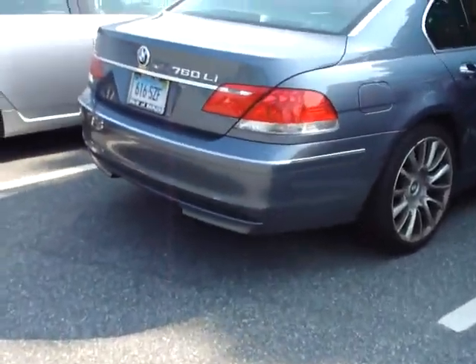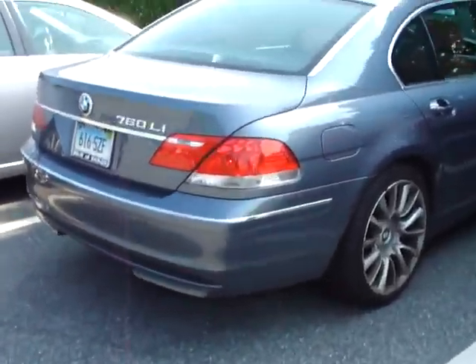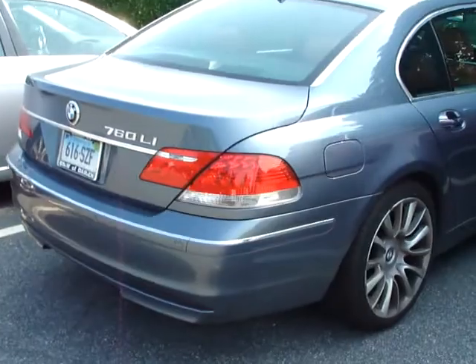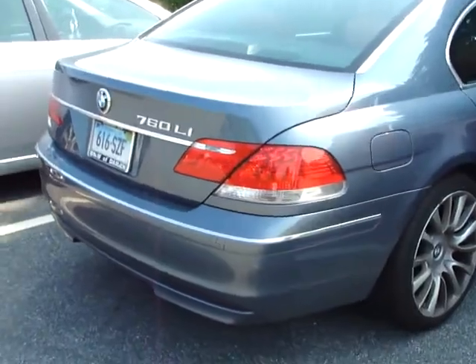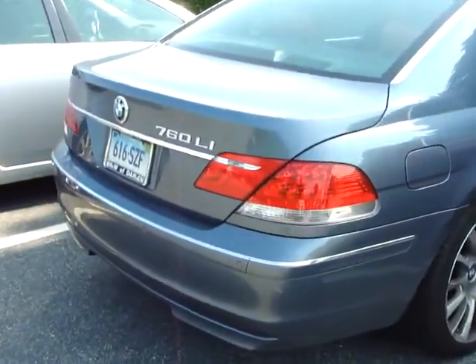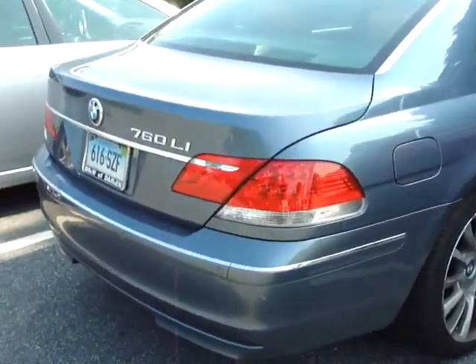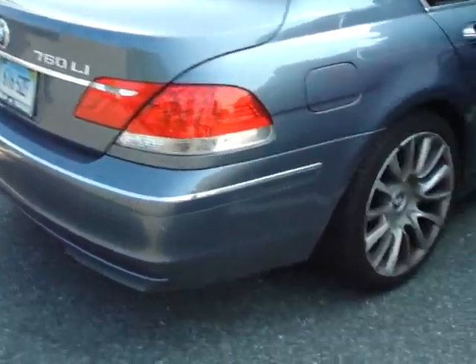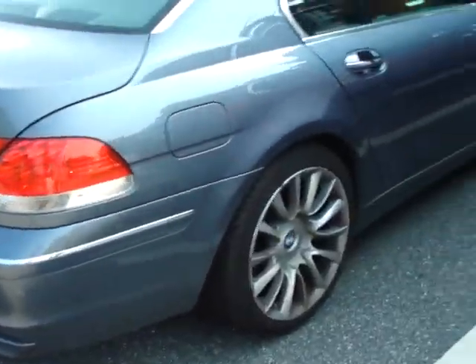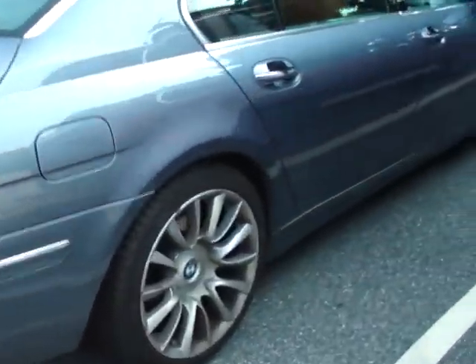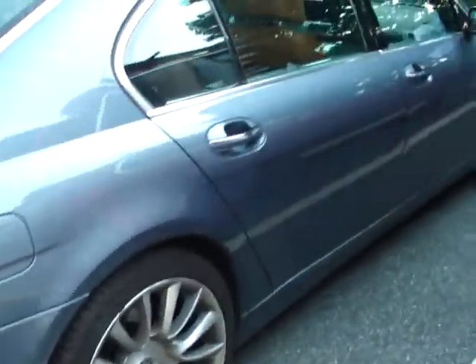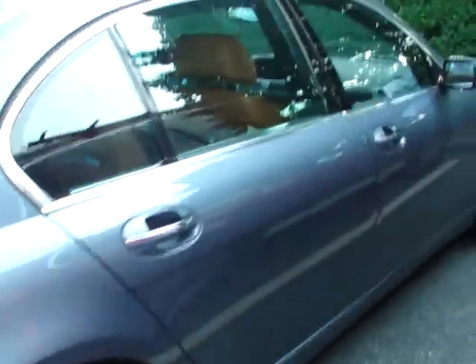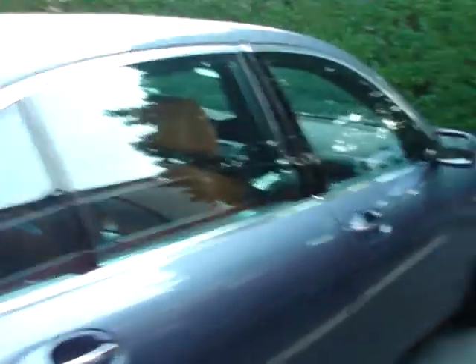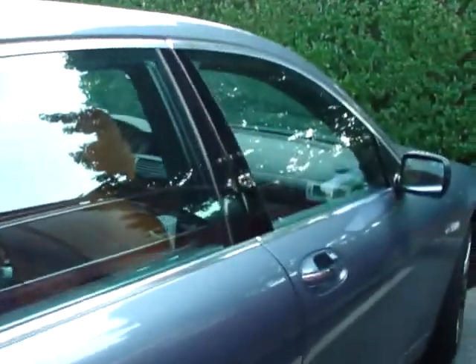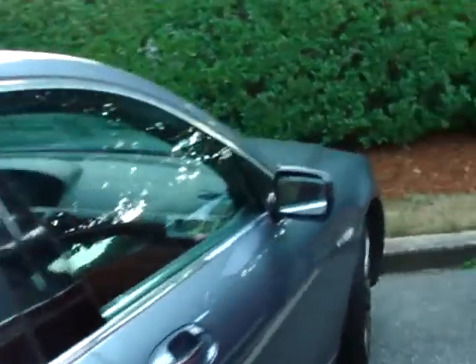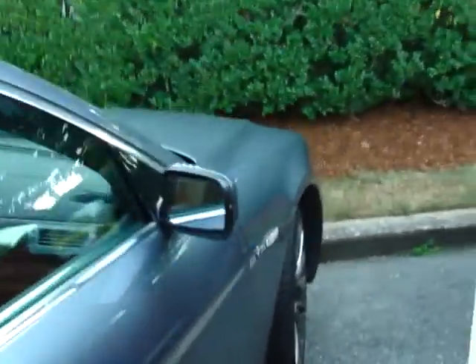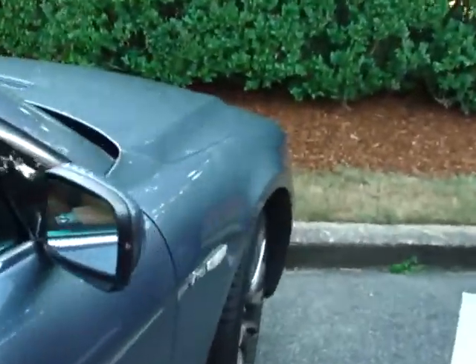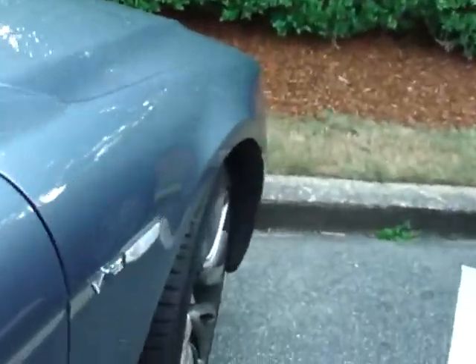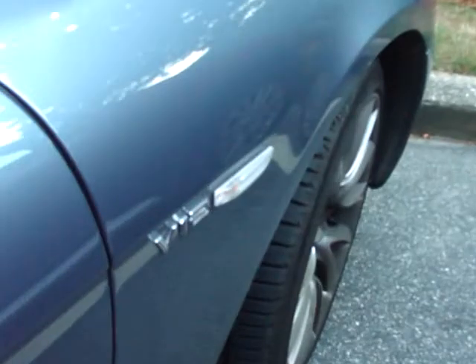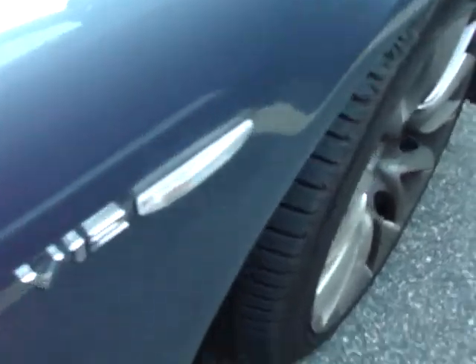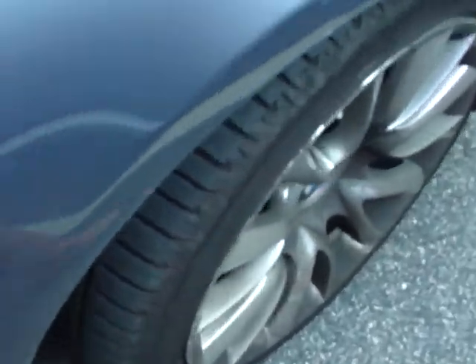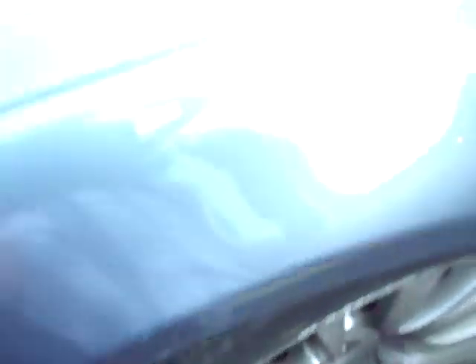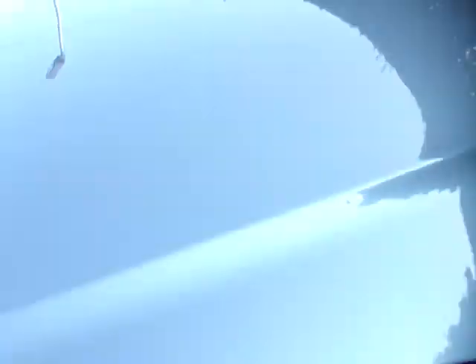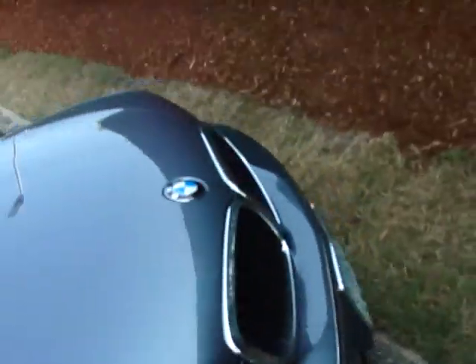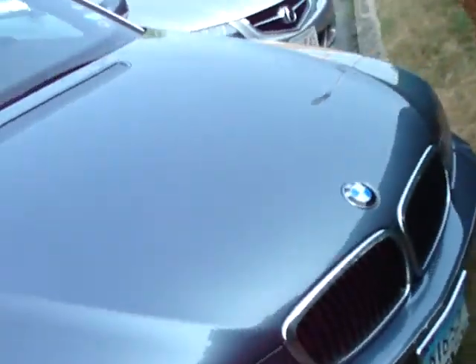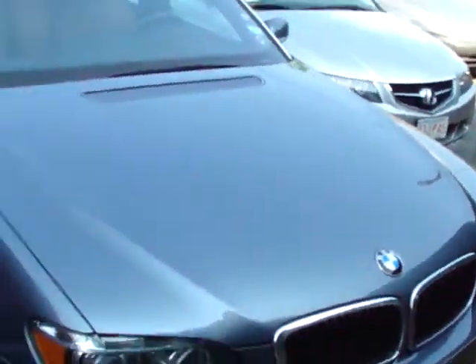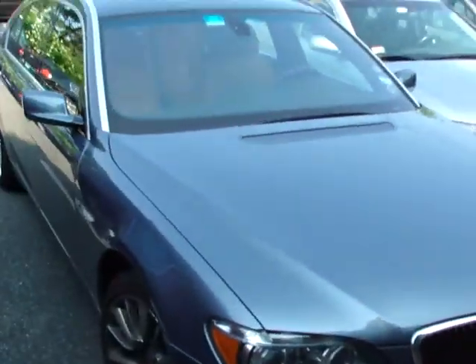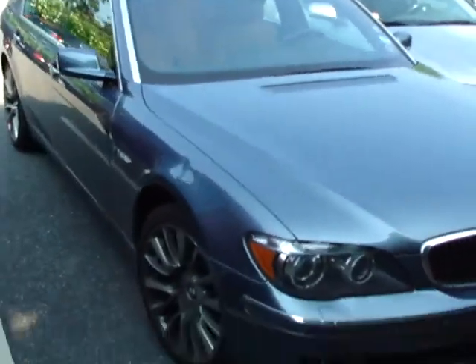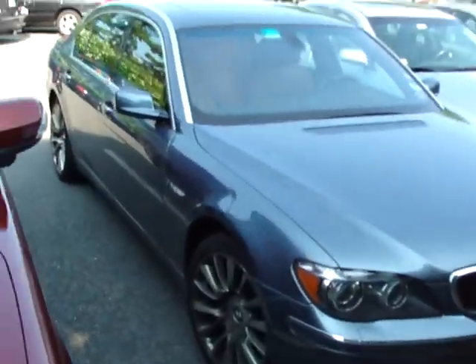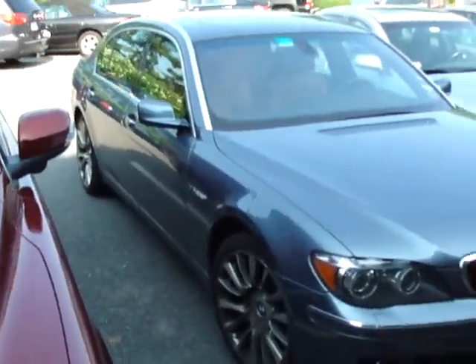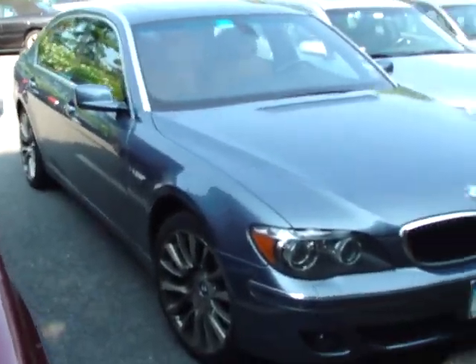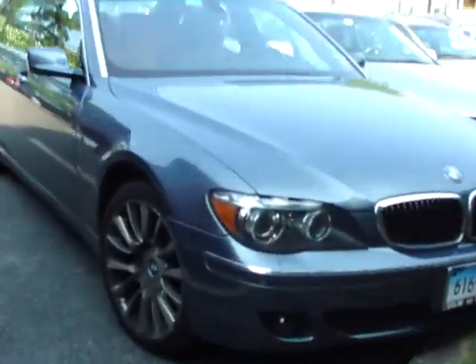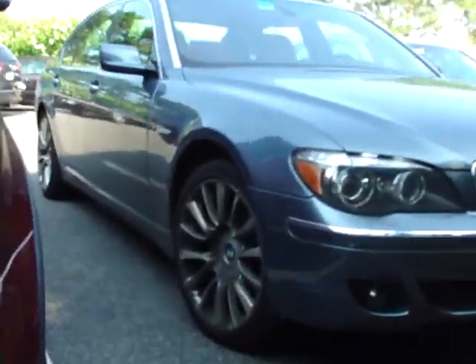Right here we have a BMW 760 with a massive V12. Really cool wheels on this Beamer too — I haven't seen these yet.